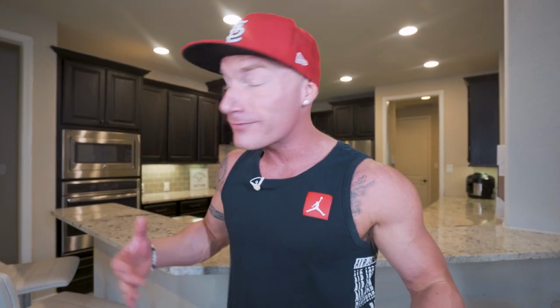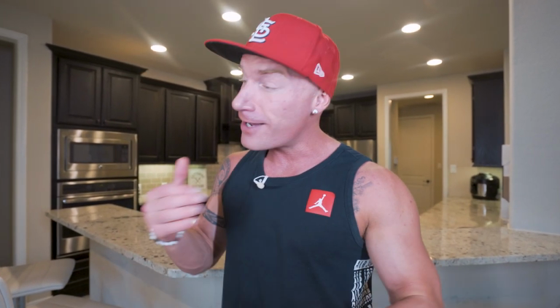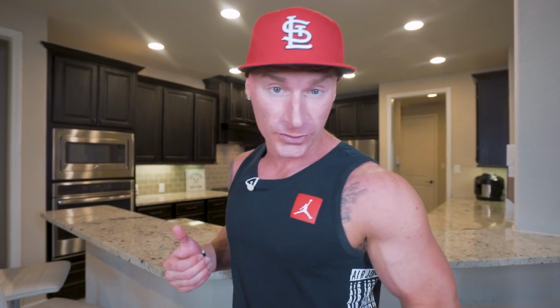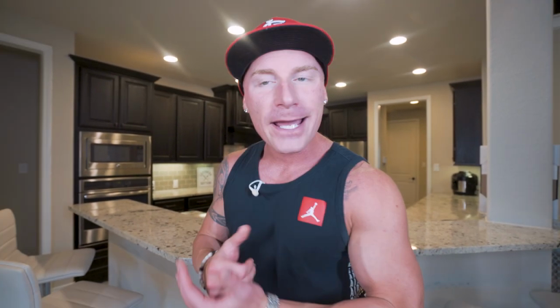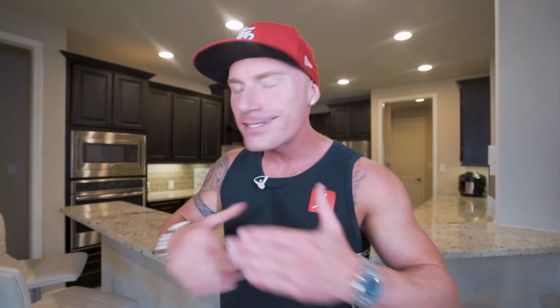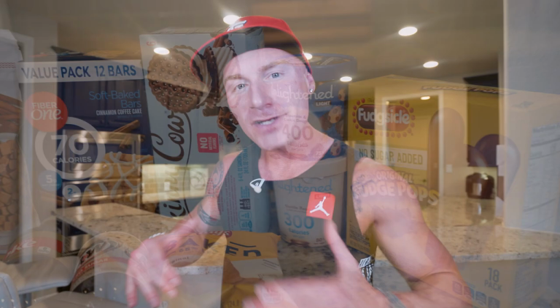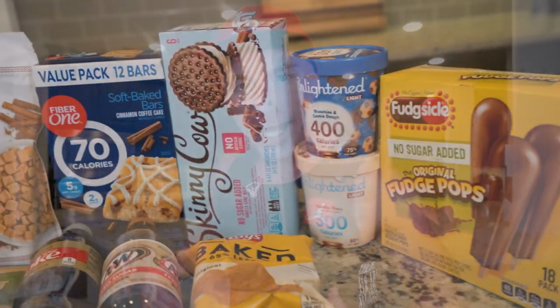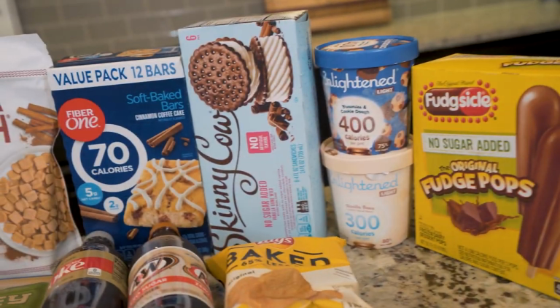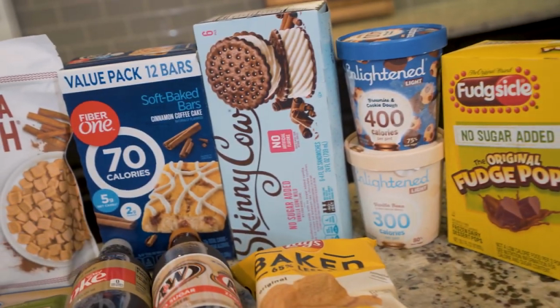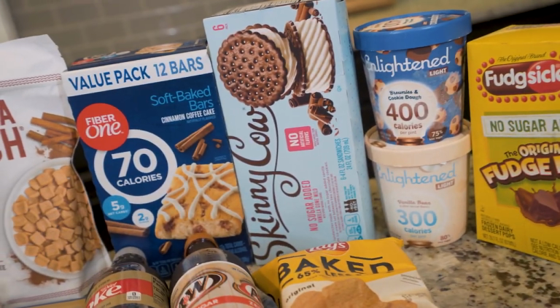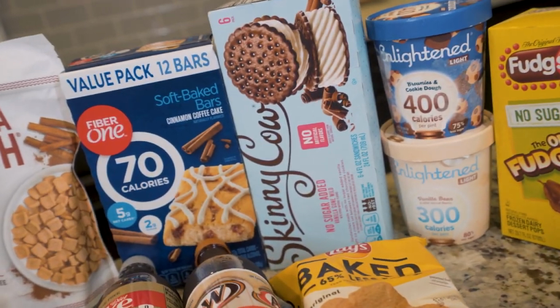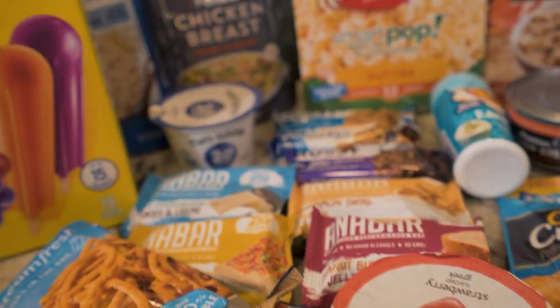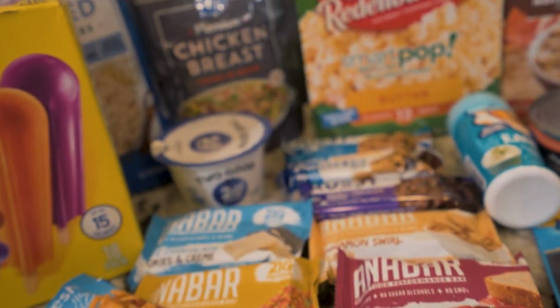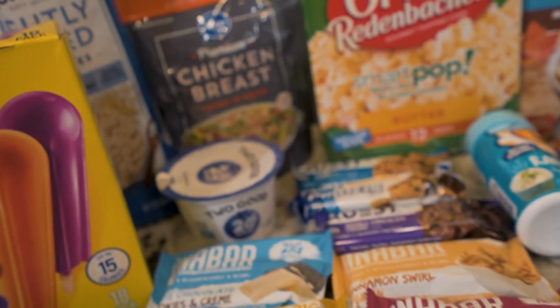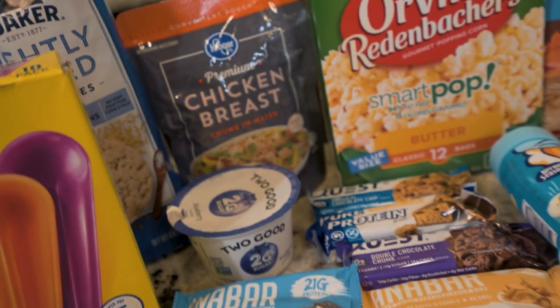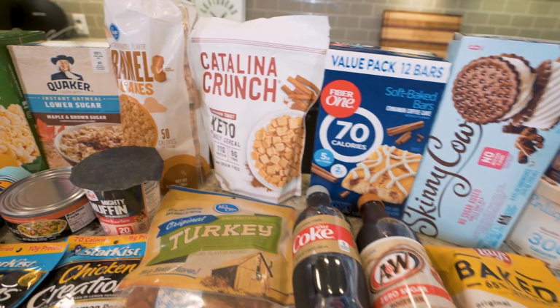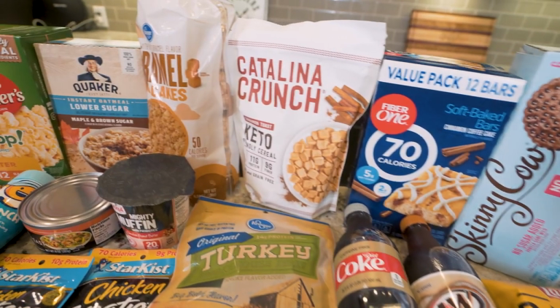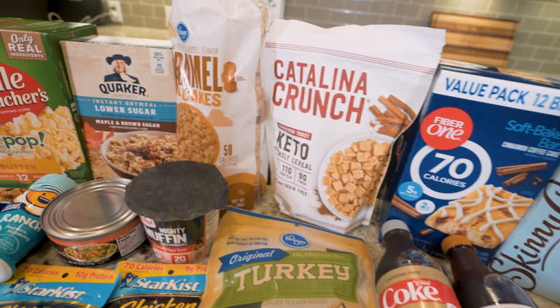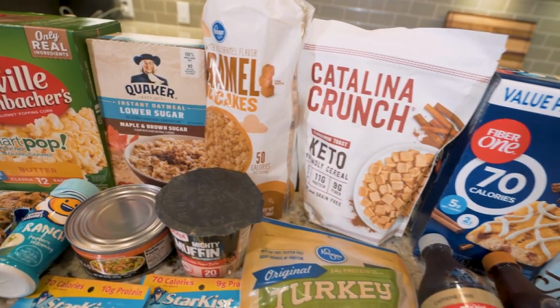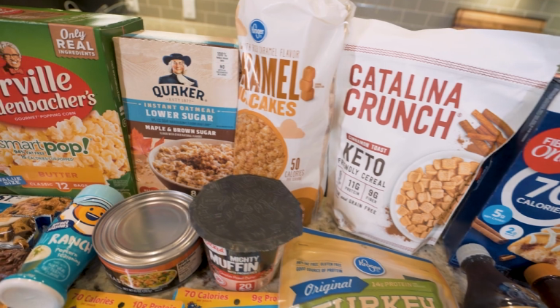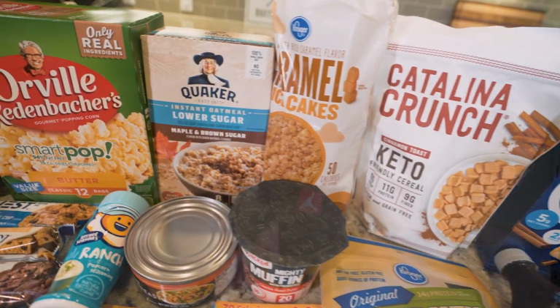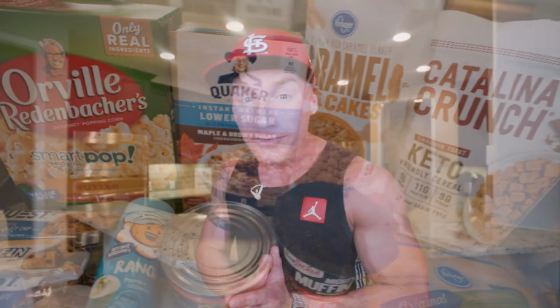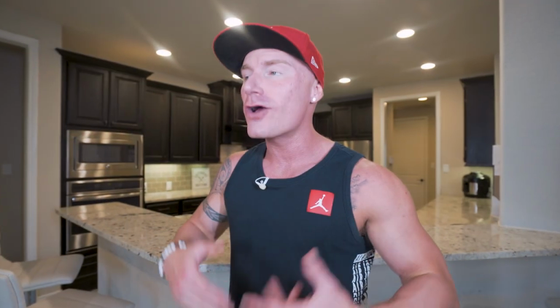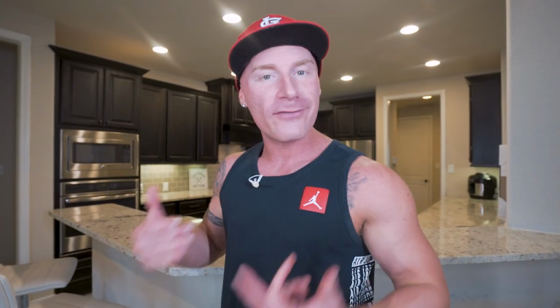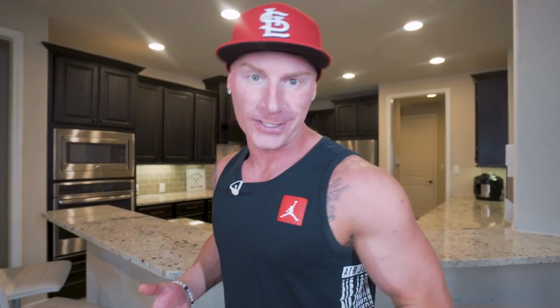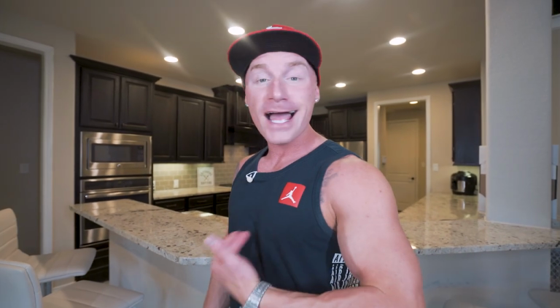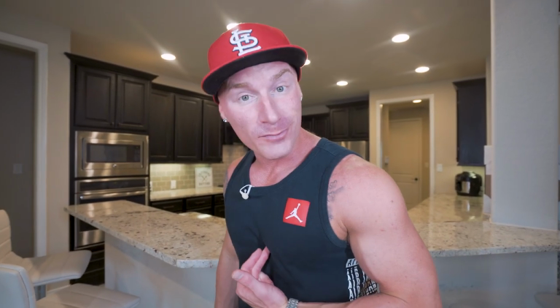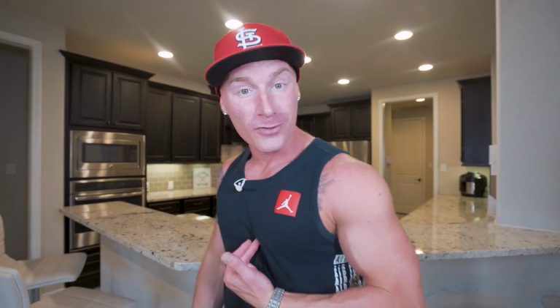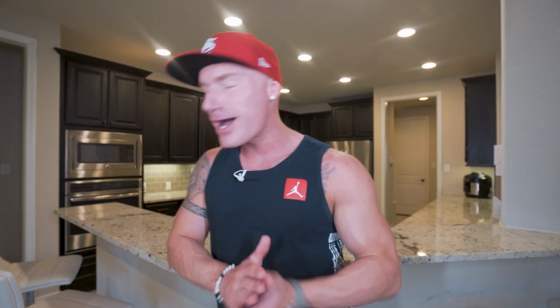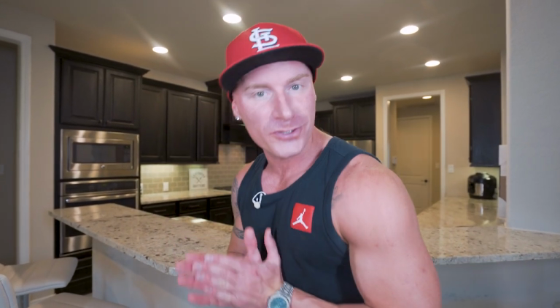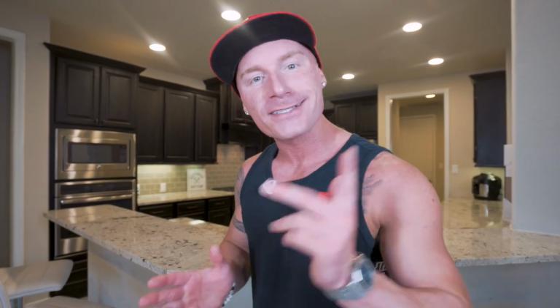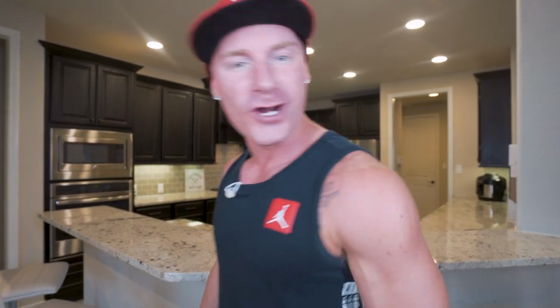So what I've done is I've went to the store and I bought a ton of different food items that are going to help you with your diet, whether that be snacks, whether that be dessert, whether that be cool, easy two-minute meal ideas. I'm telling you, if you walk away from this video and you haven't learned something, then I ain't doing my job right. So without further ado, guys, let's get started.